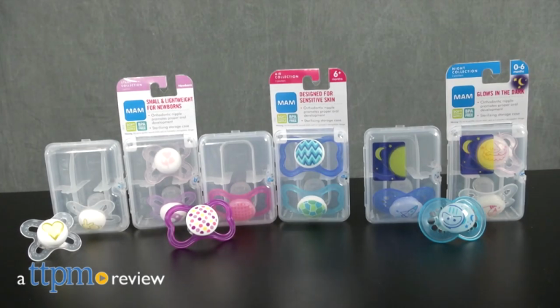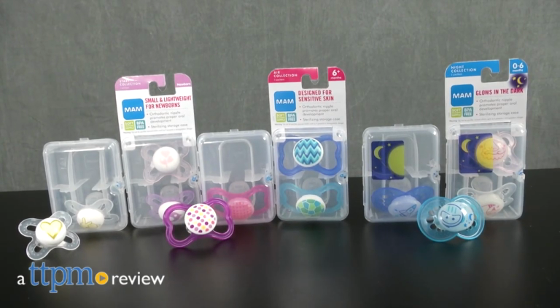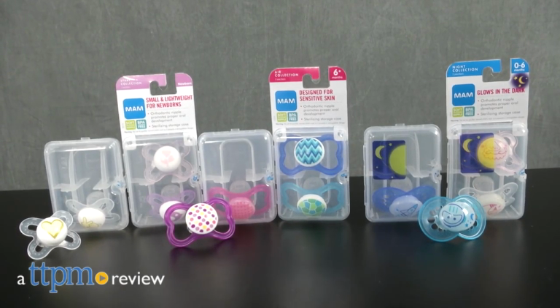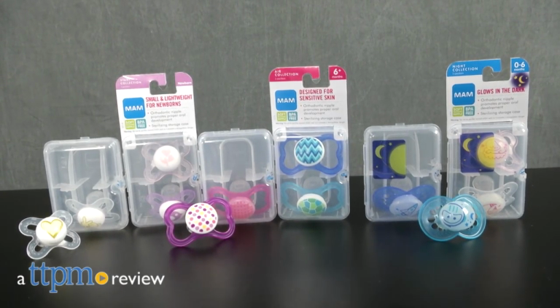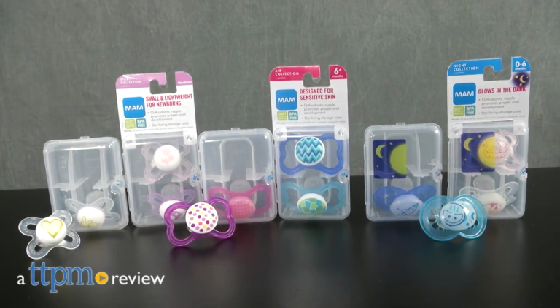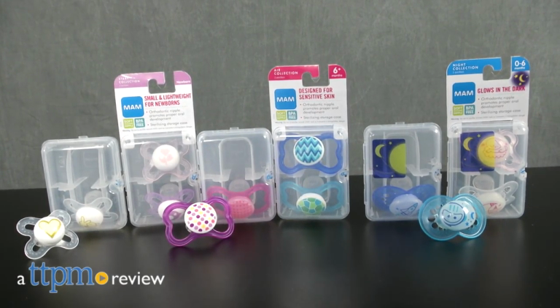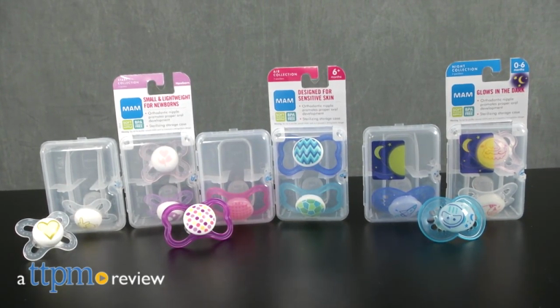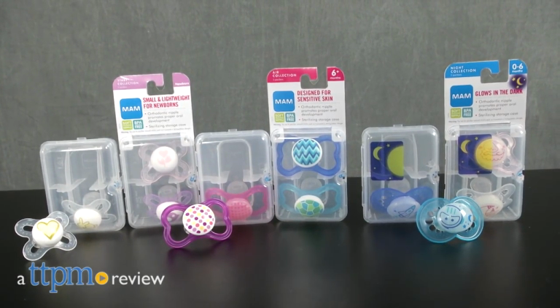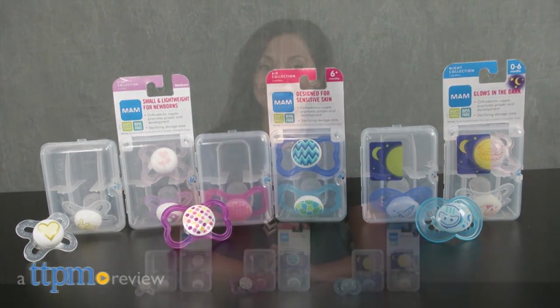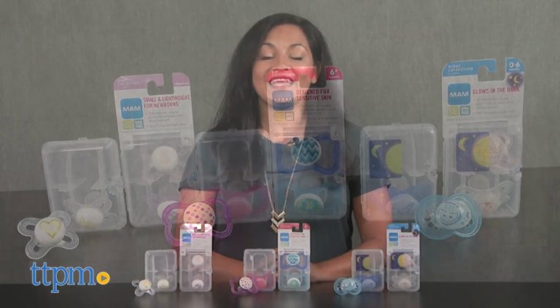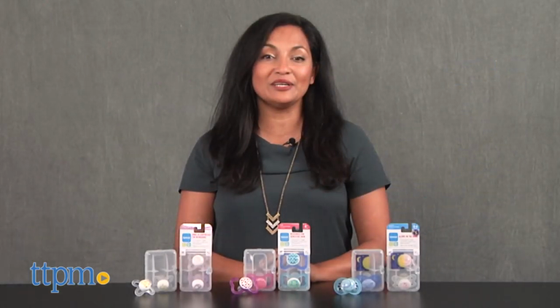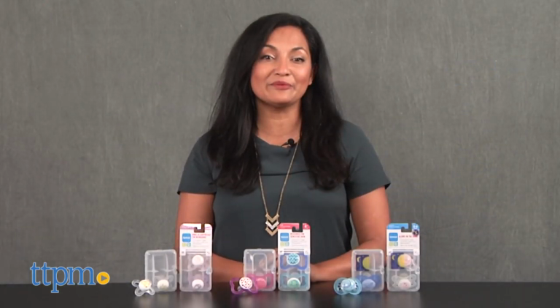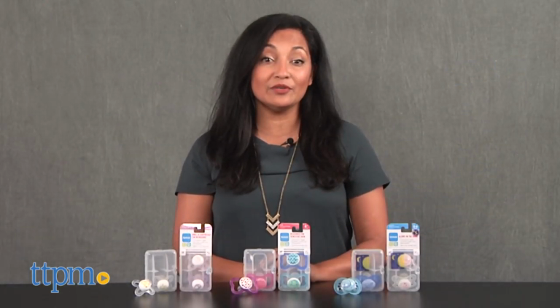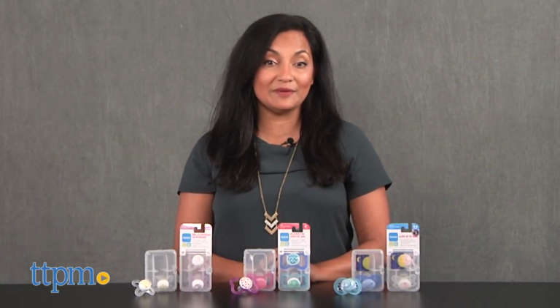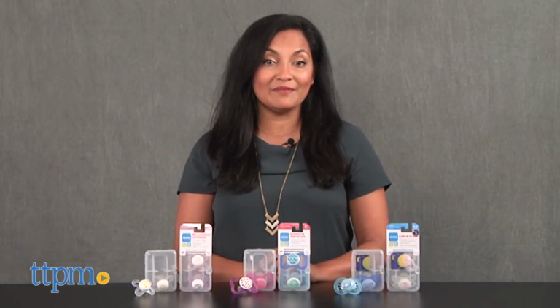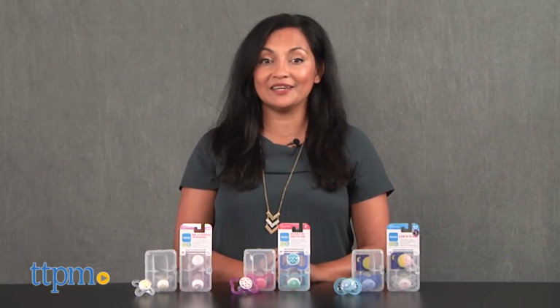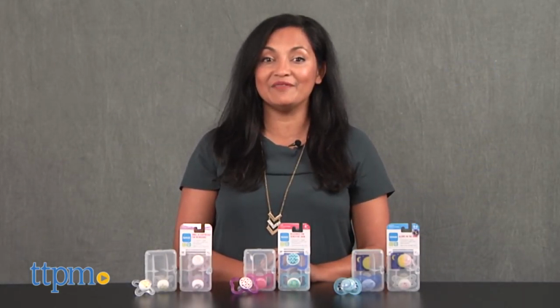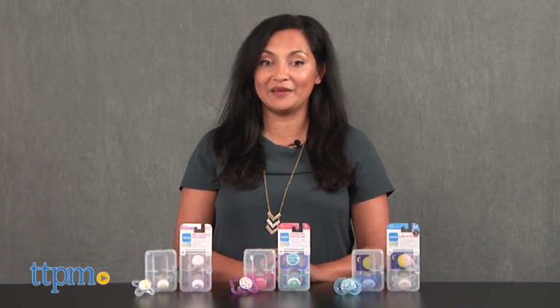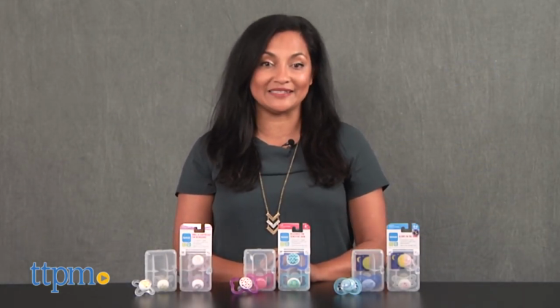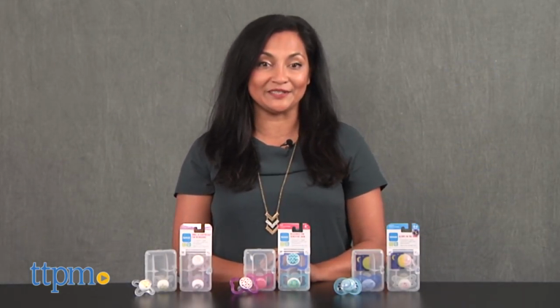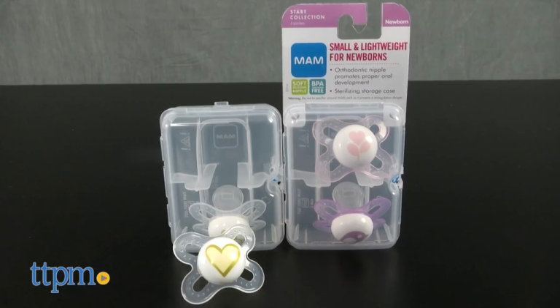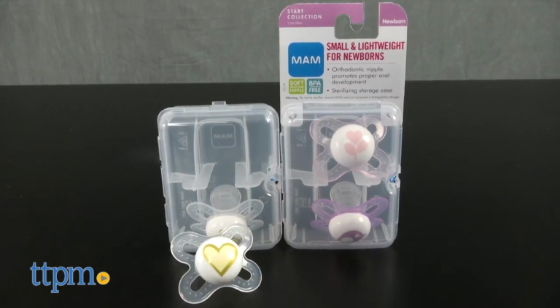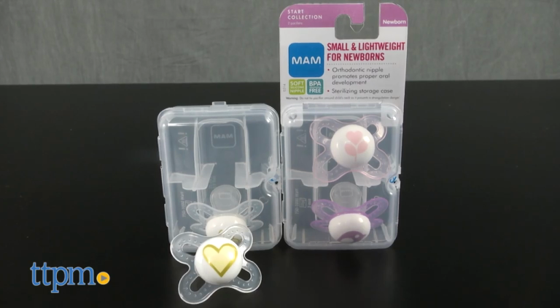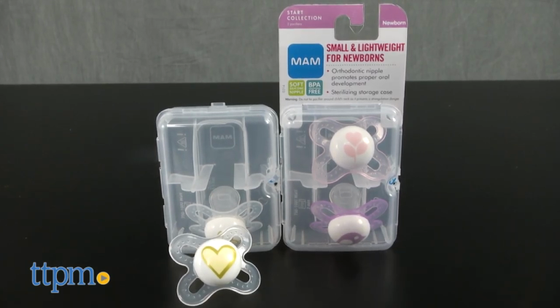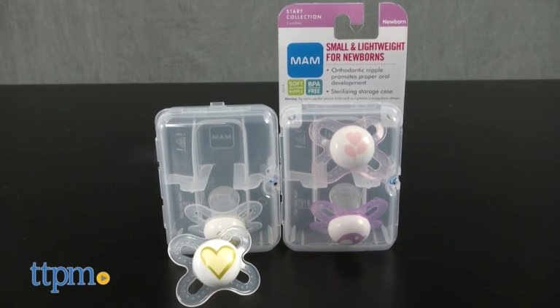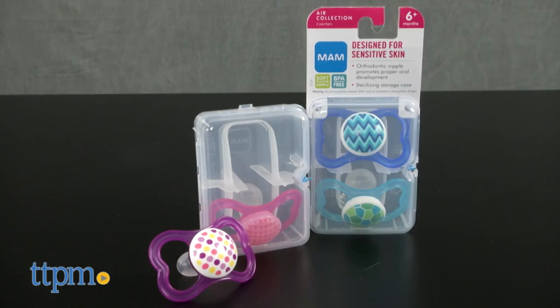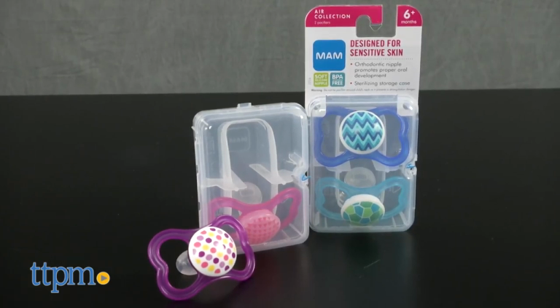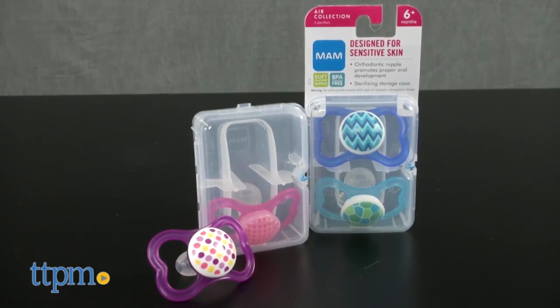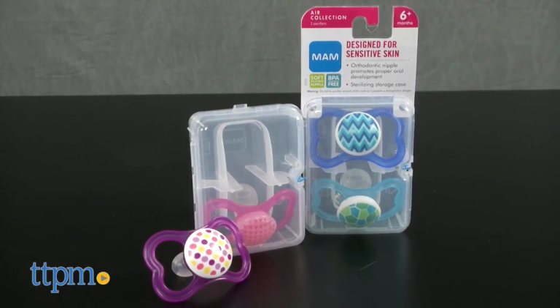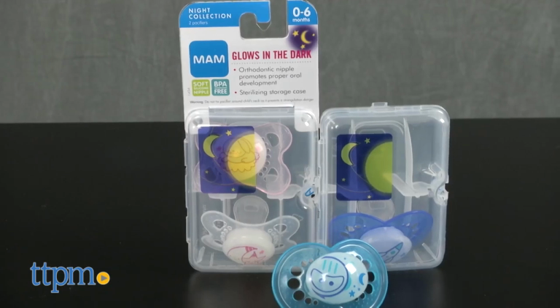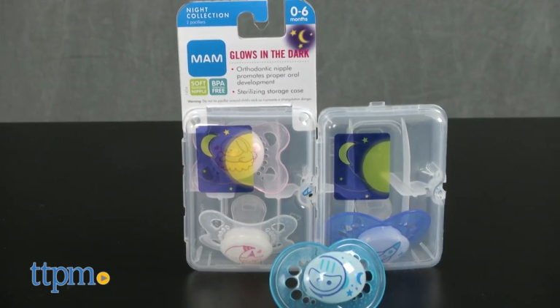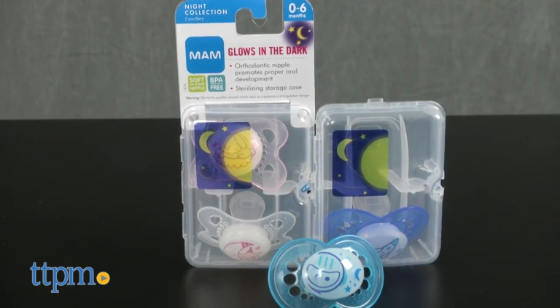A pacifier to fit your baby's growing milestones. Hey everyone, this is Maria with TTPM, and here we have MAM pacifiers. We have the start collection, air collection, and the night collection.